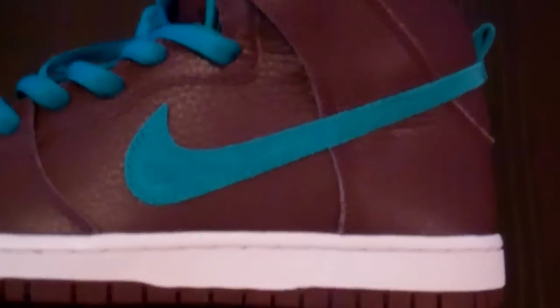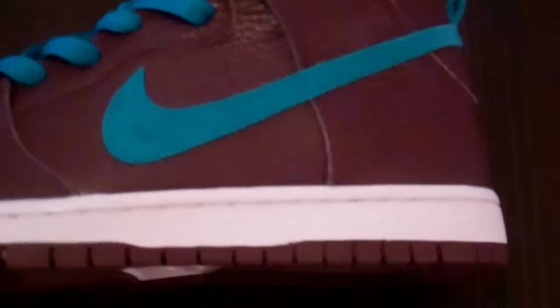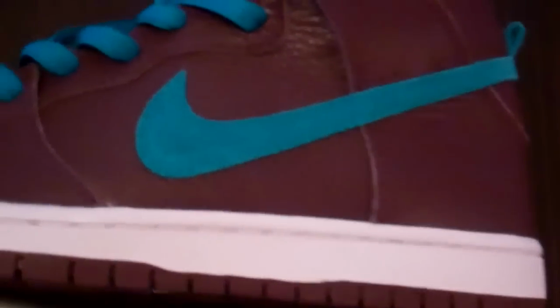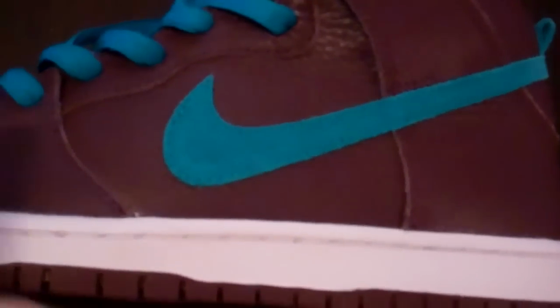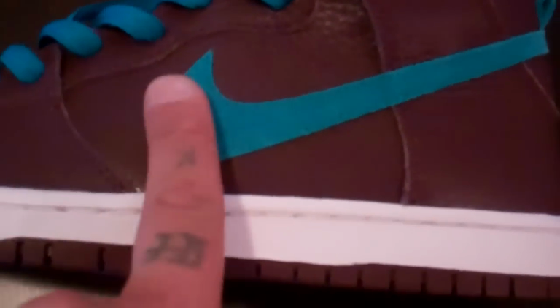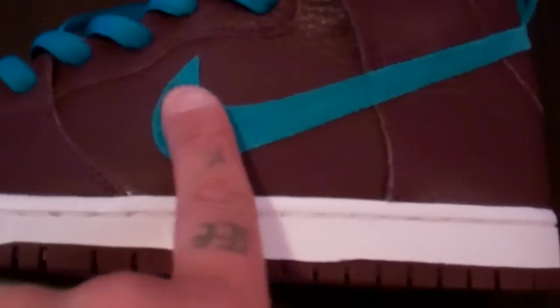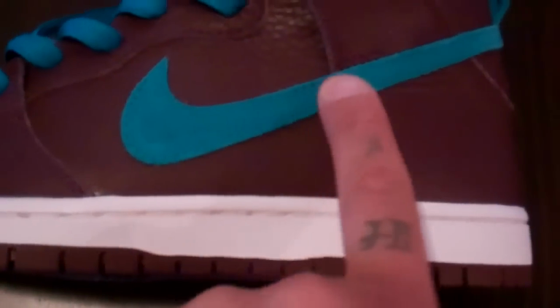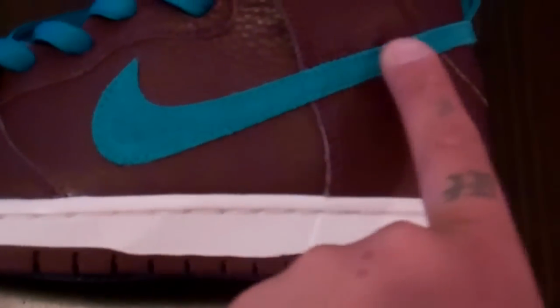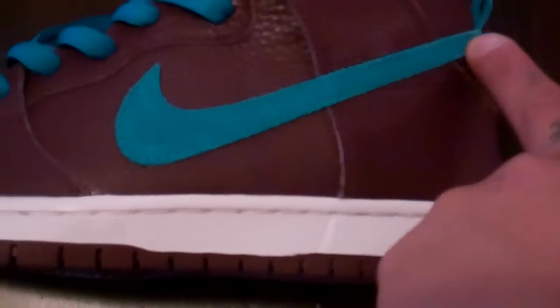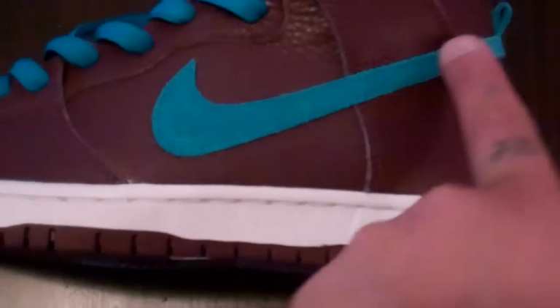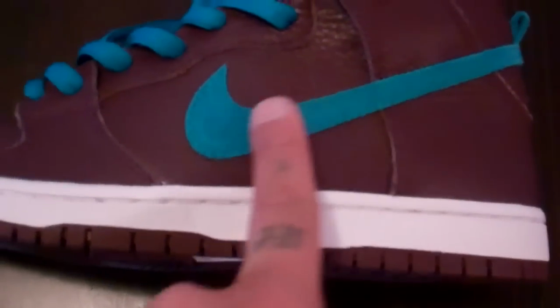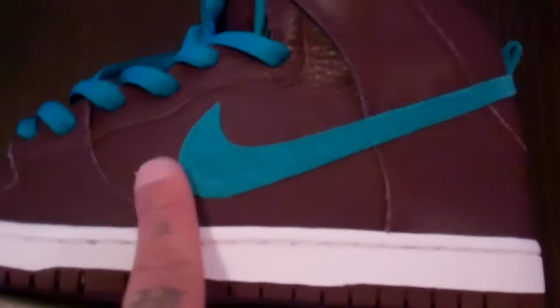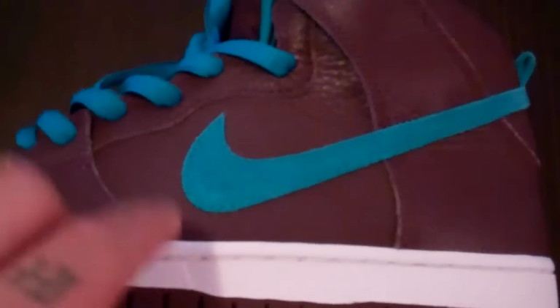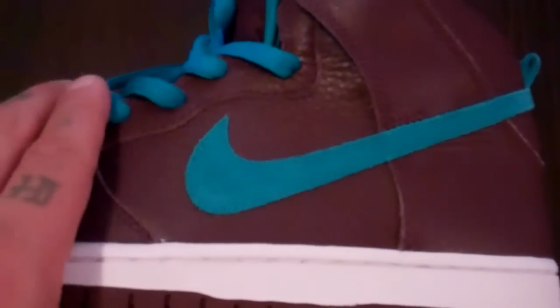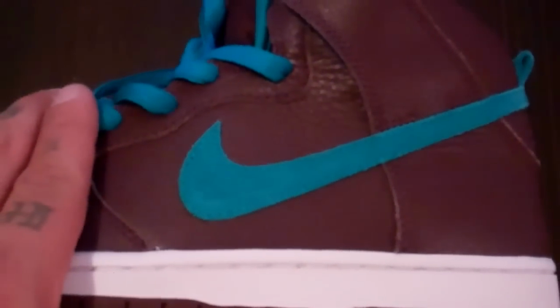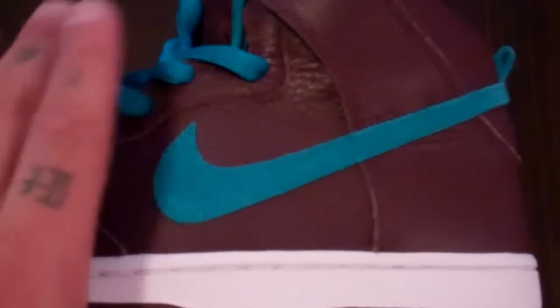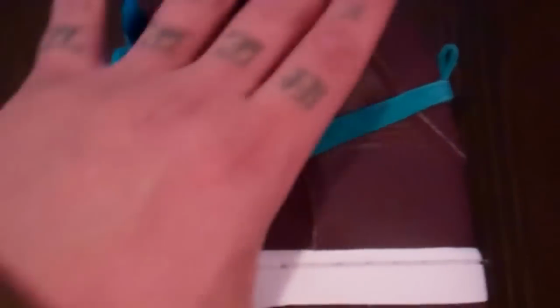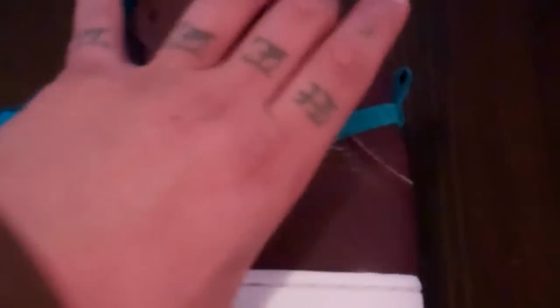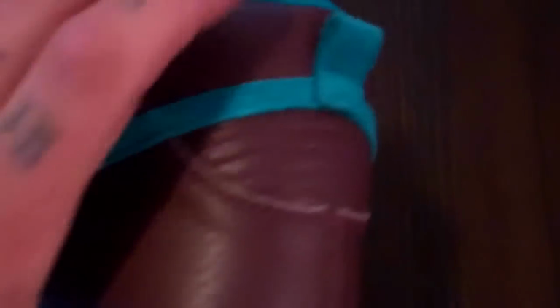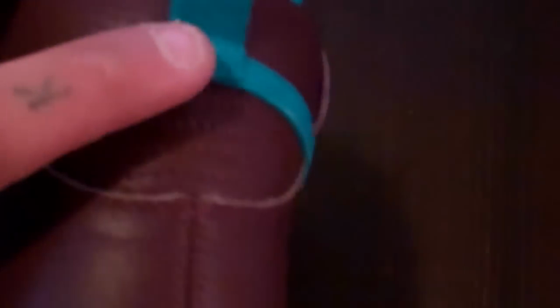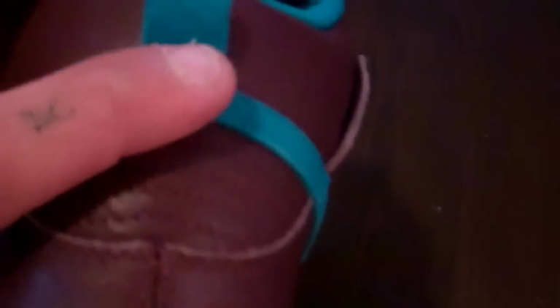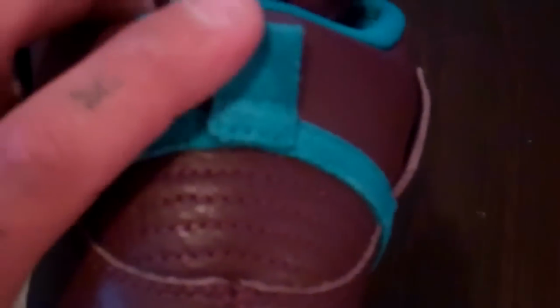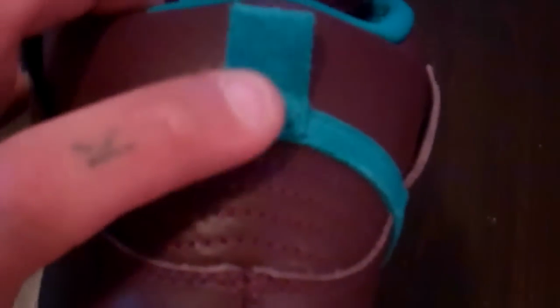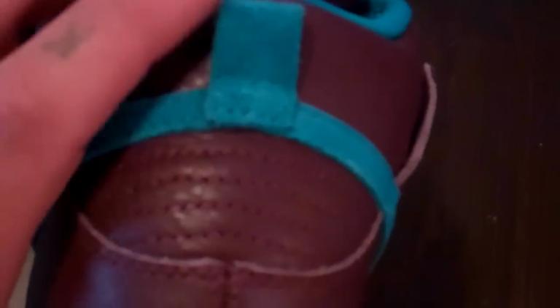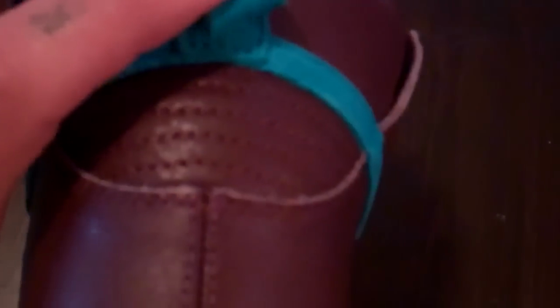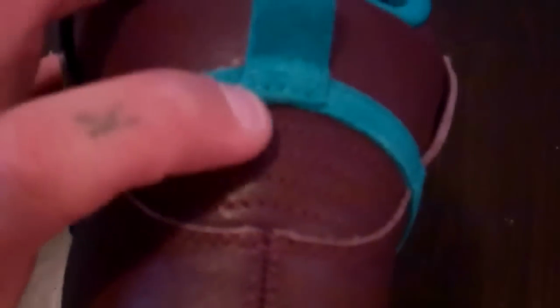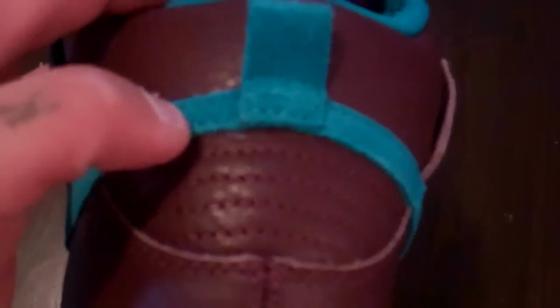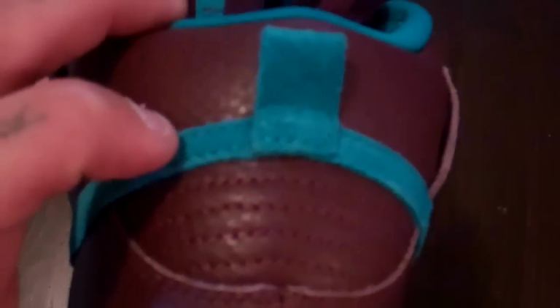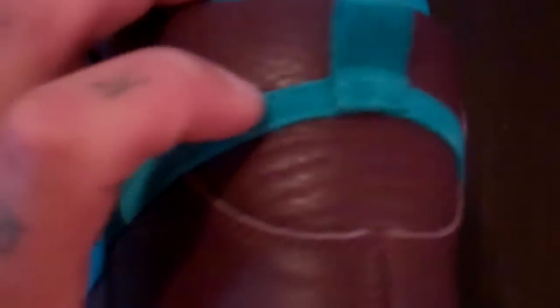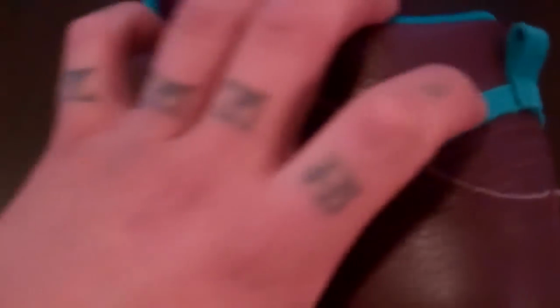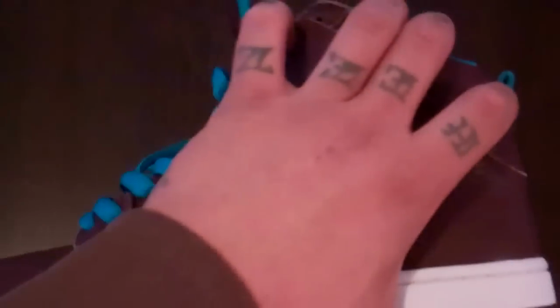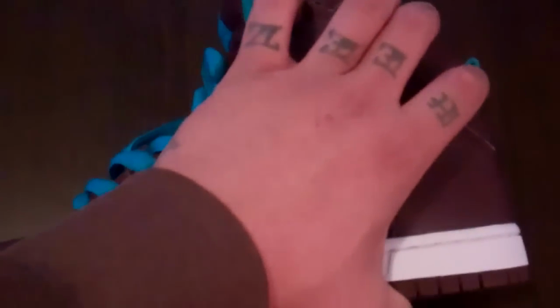Then you have this suede swoosh in an aquamarine color — very, very nice. You also have the little heel tab in the back in aquamarine.